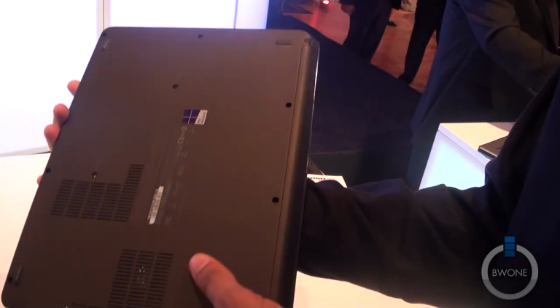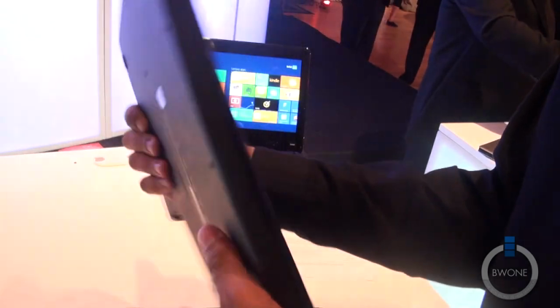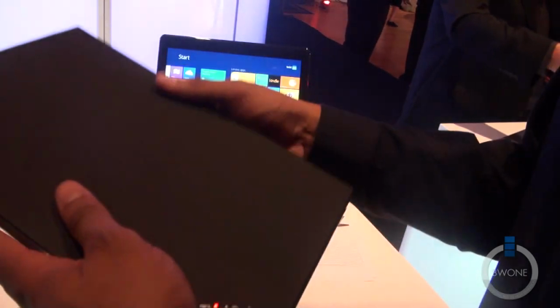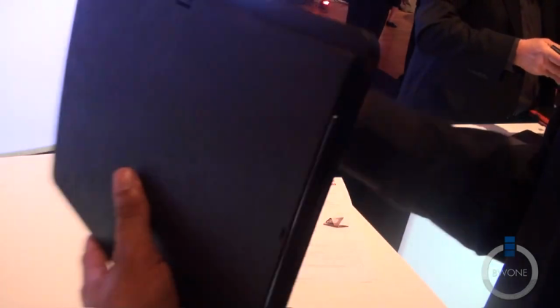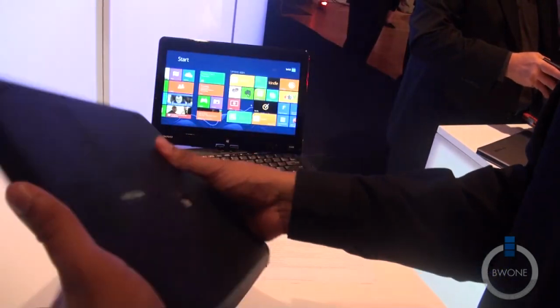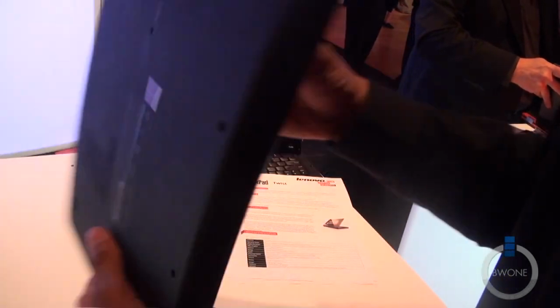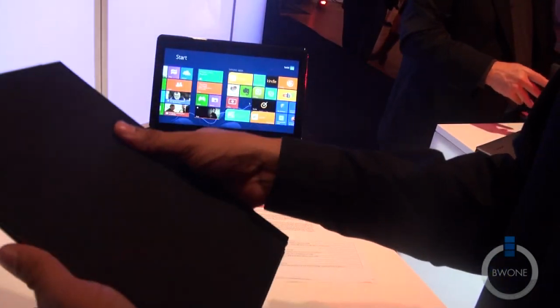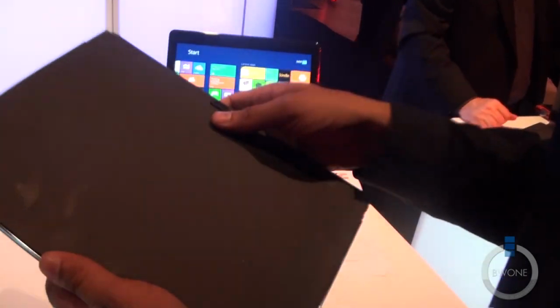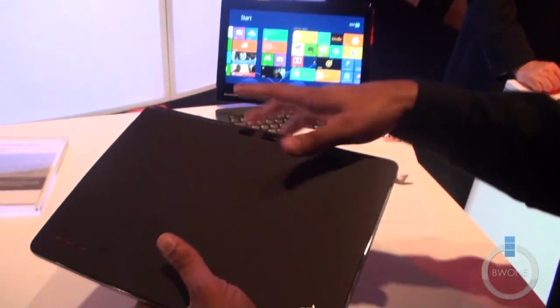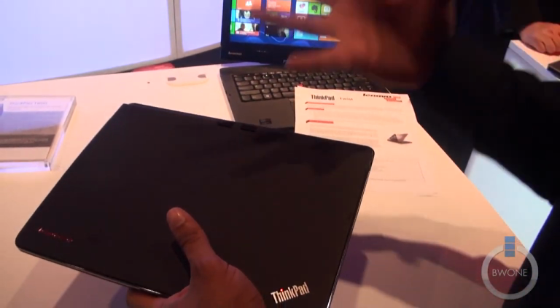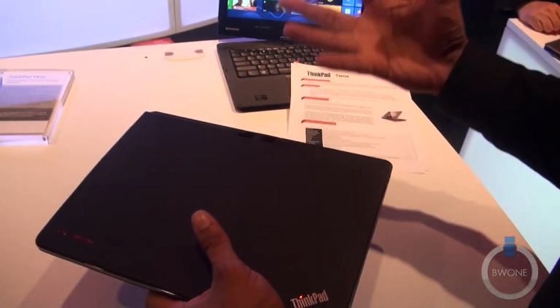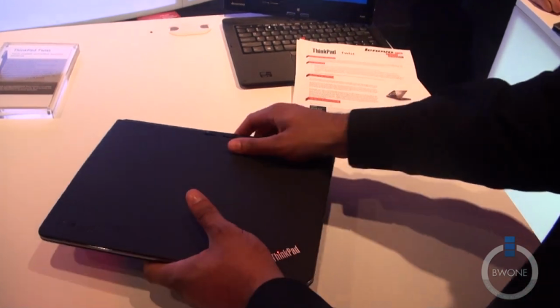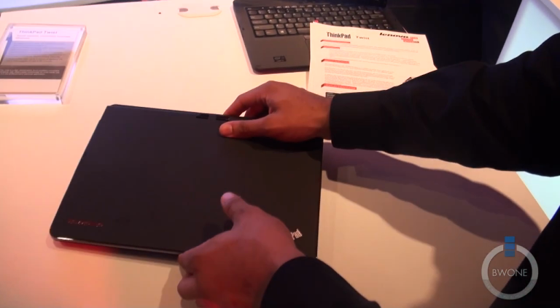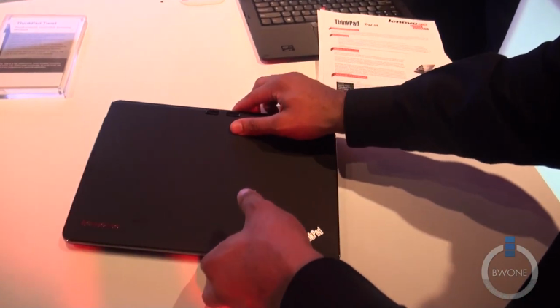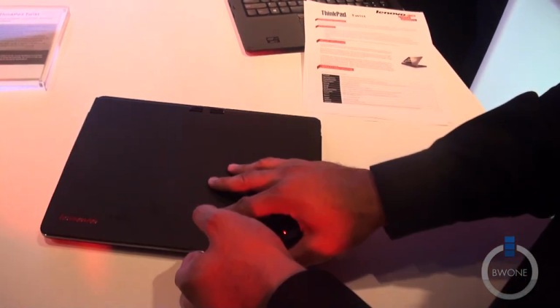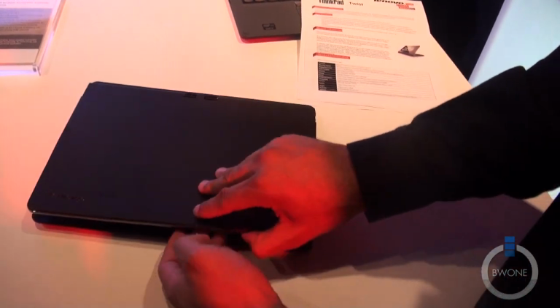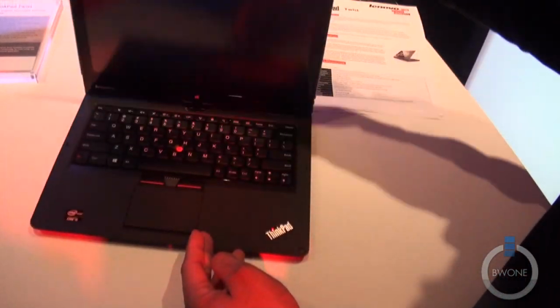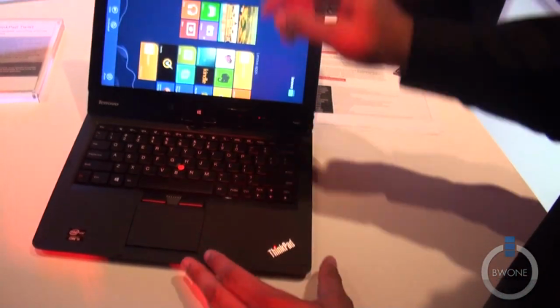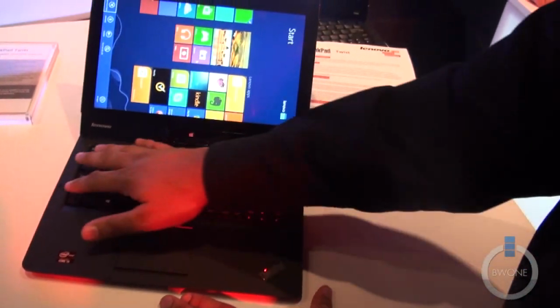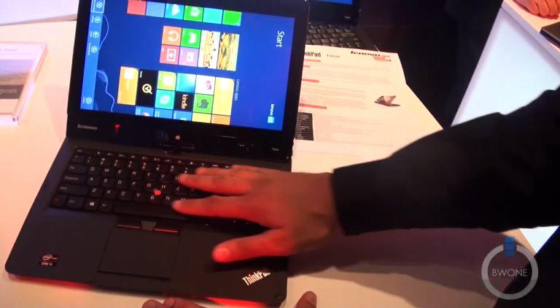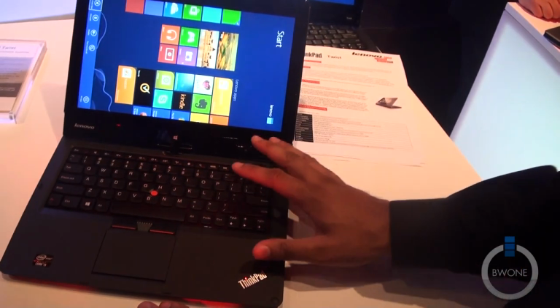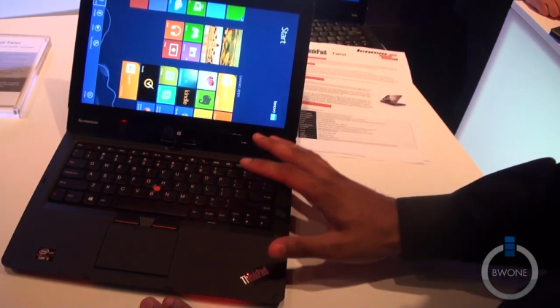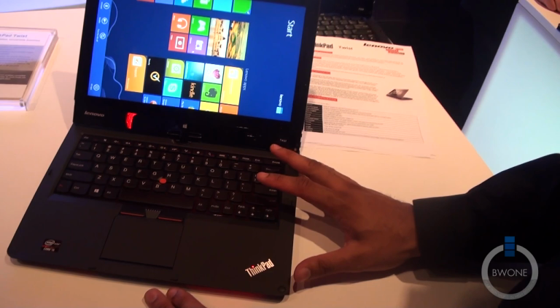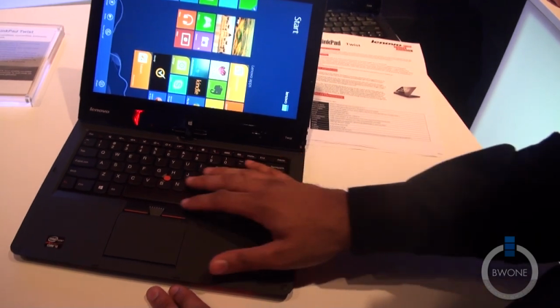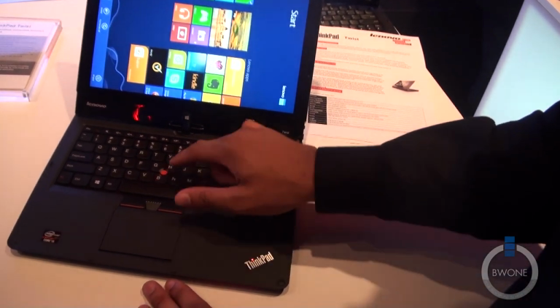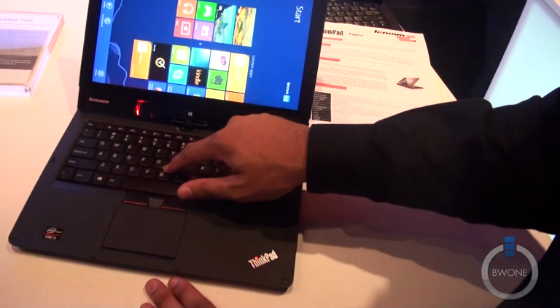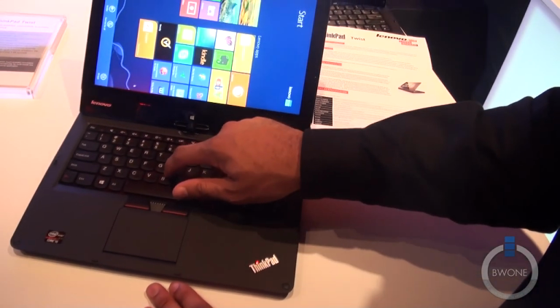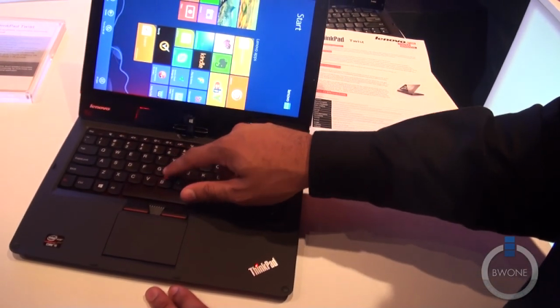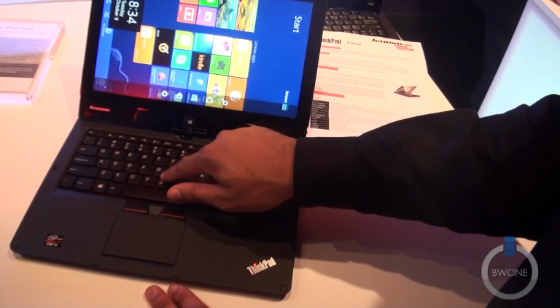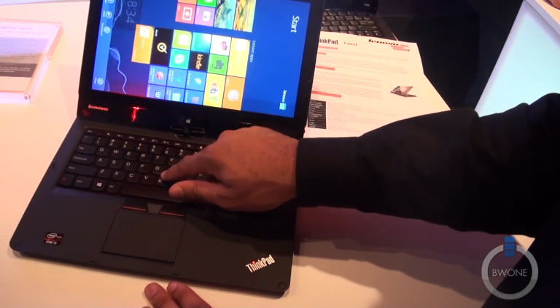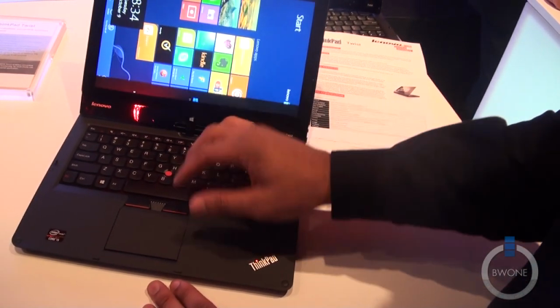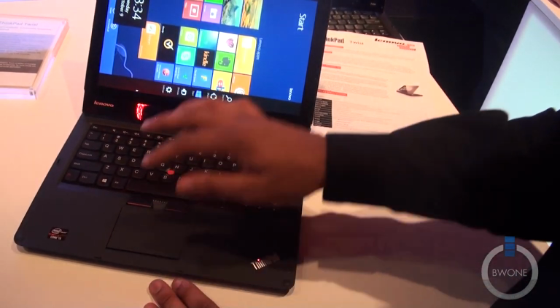You don't have anything at the bottom. Thin and light — really nice, really slick. It has the classic Lenovo ThinkPad look to it, the classic Lenovo keyboard that we're all used to, and a nice little TrackPoint thumb mouse right here as well.